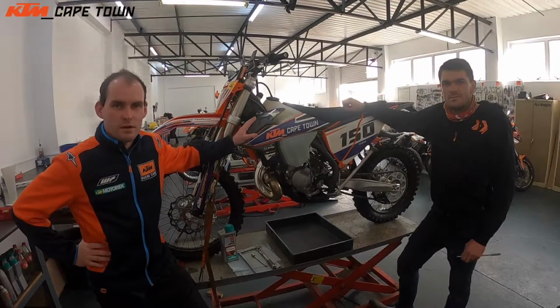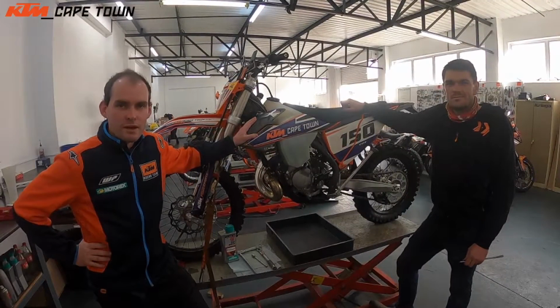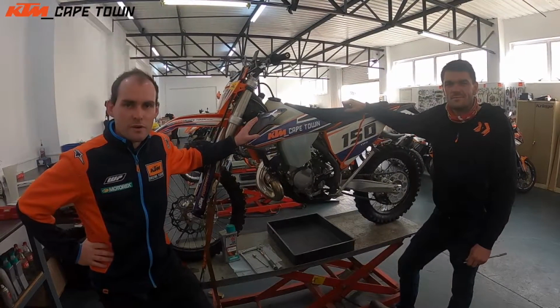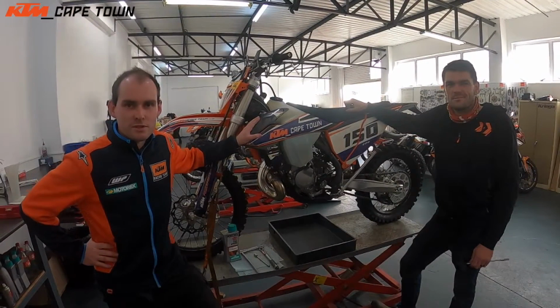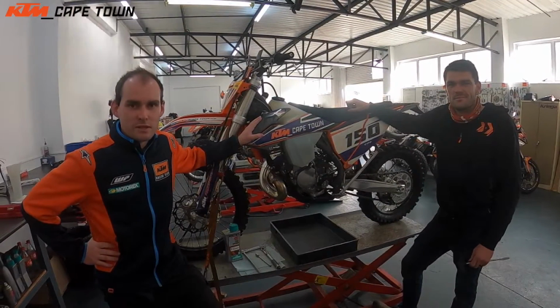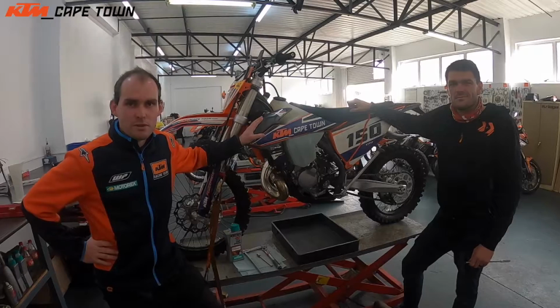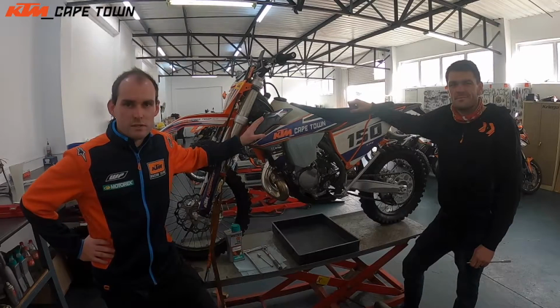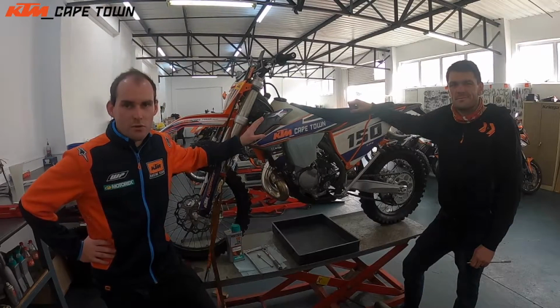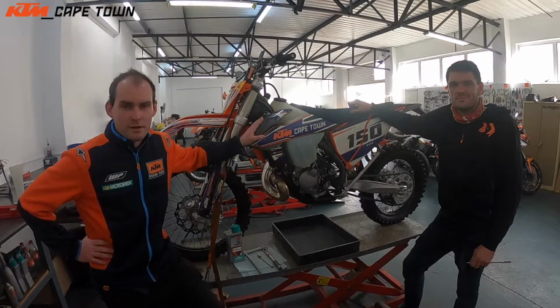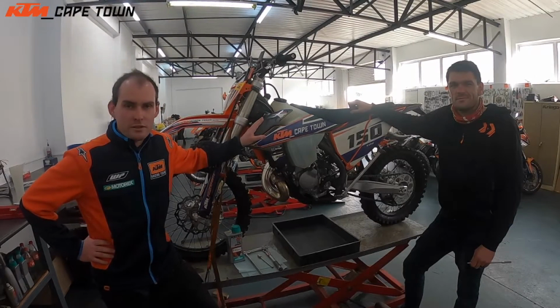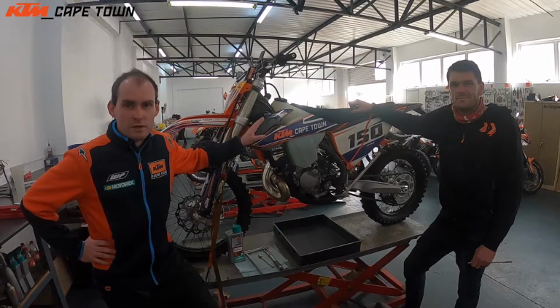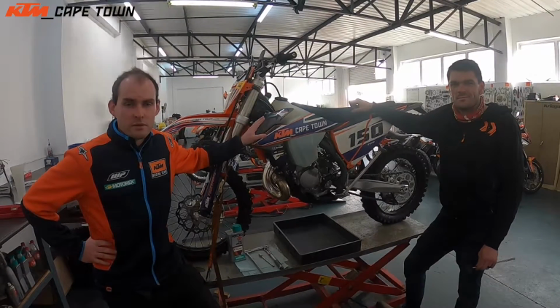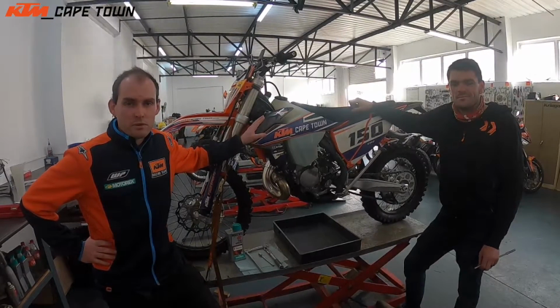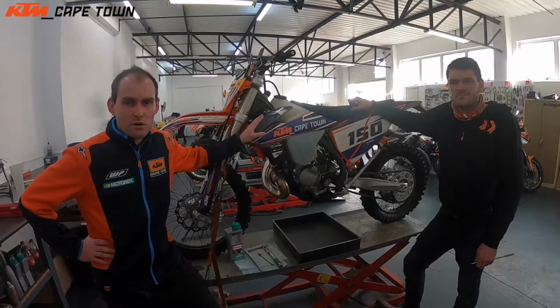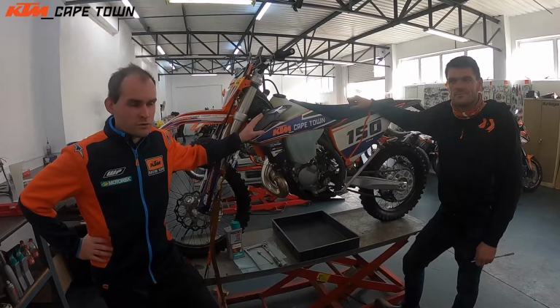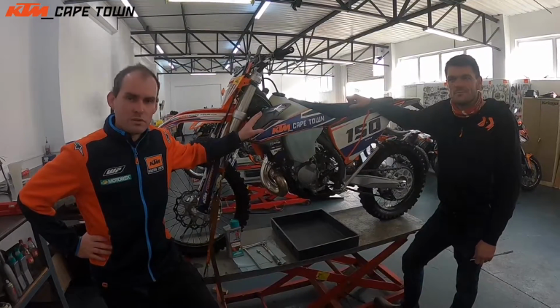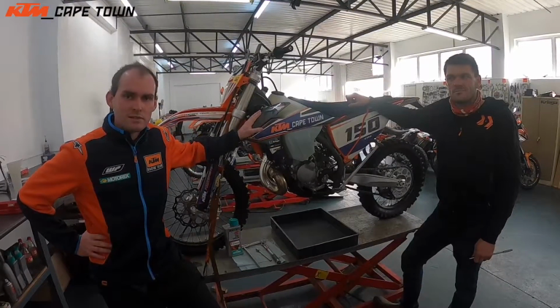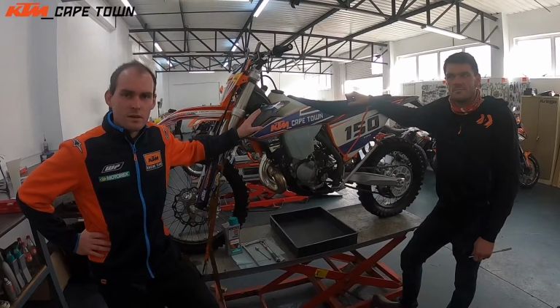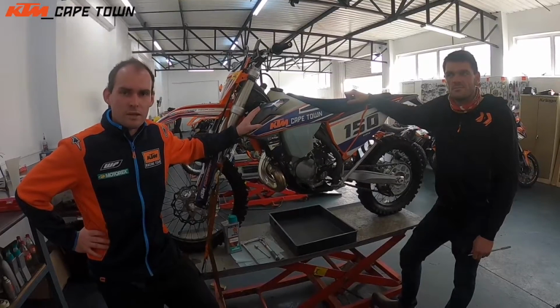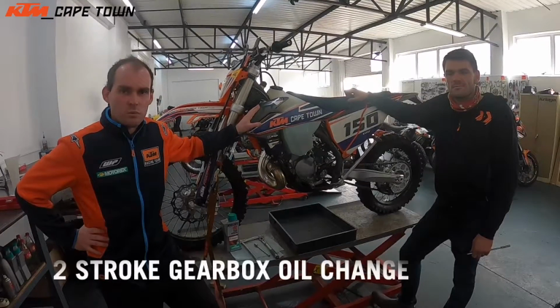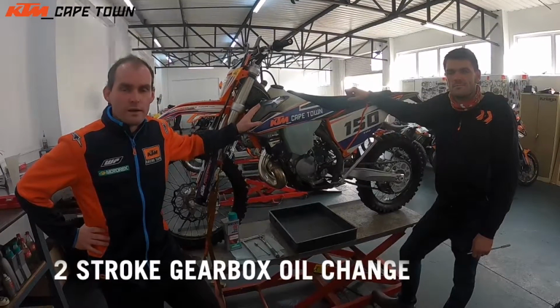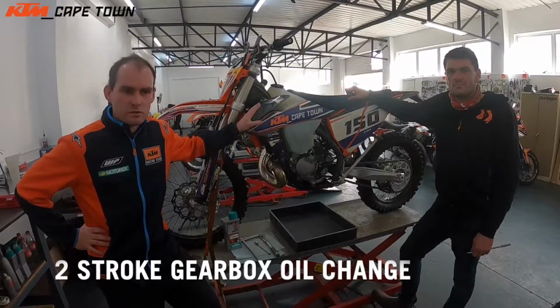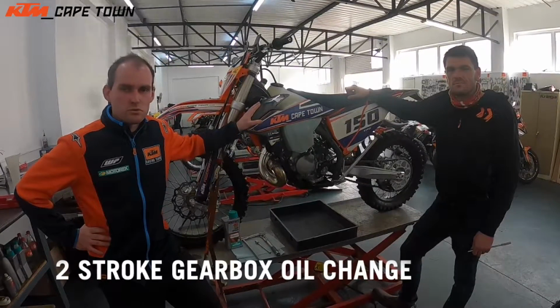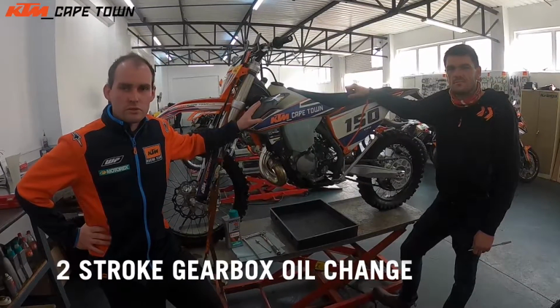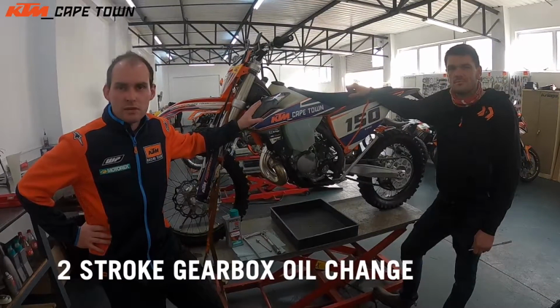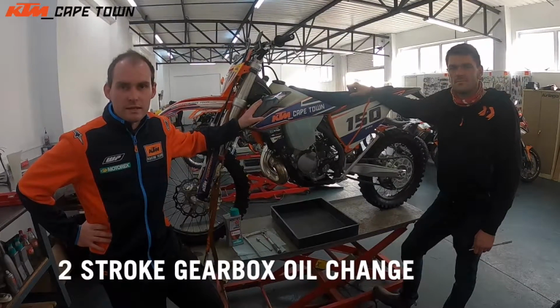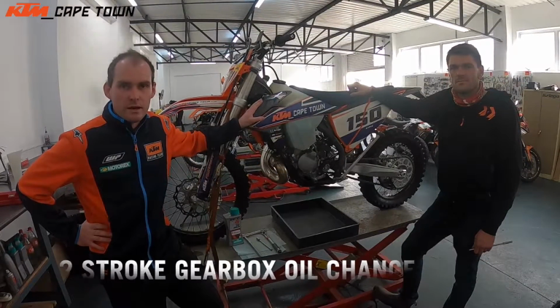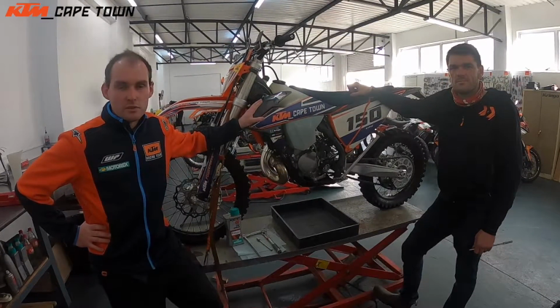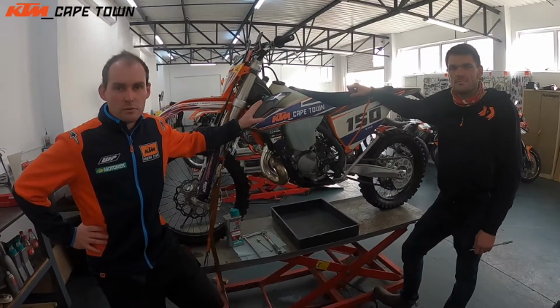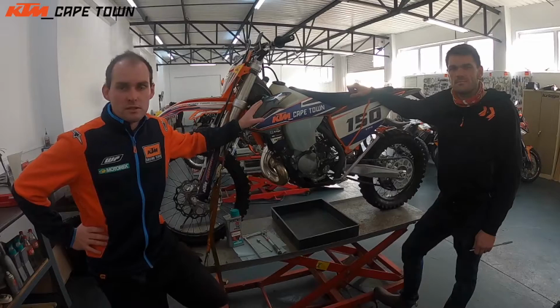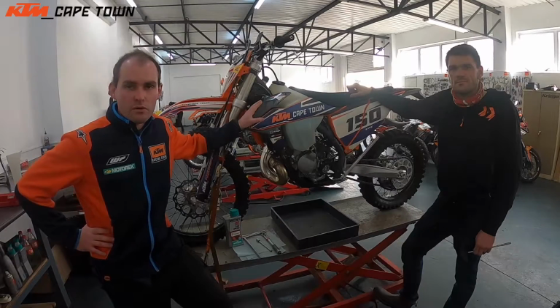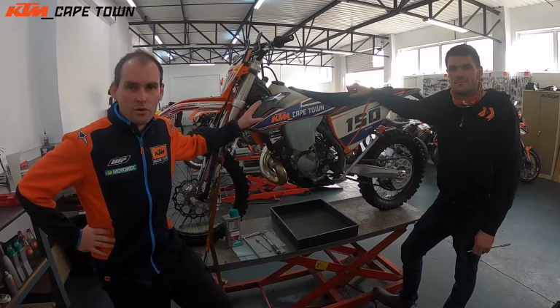Hi there guys, welcome to this week's episode of Tech Talk. This week we're covering the importance of doing oil changes, as well as why it's good to do oil changes regularly. This week we'll be changing the oil on a two-stroke machine.